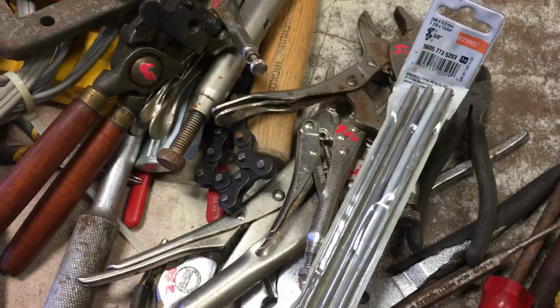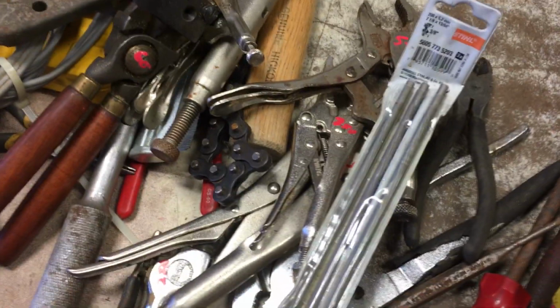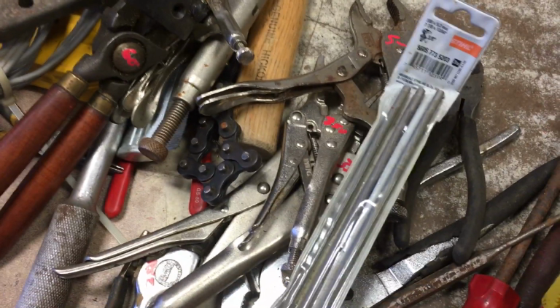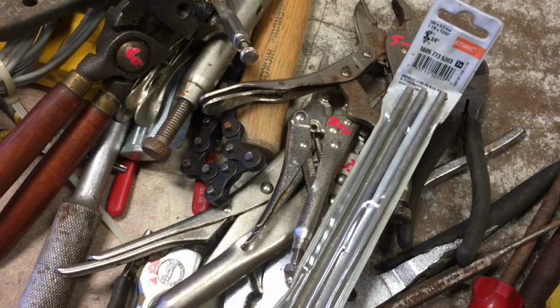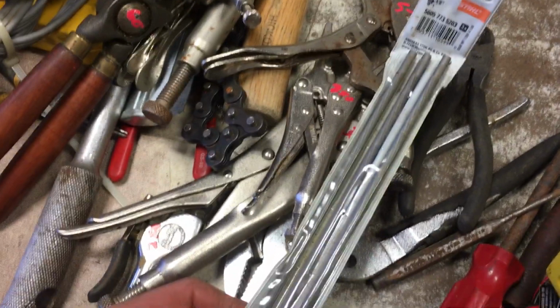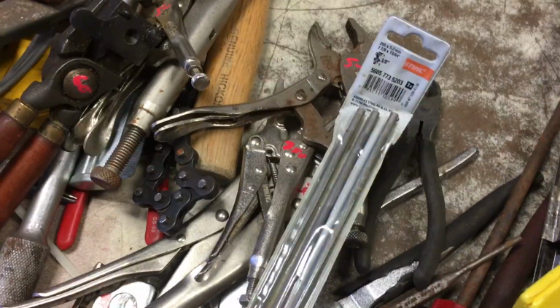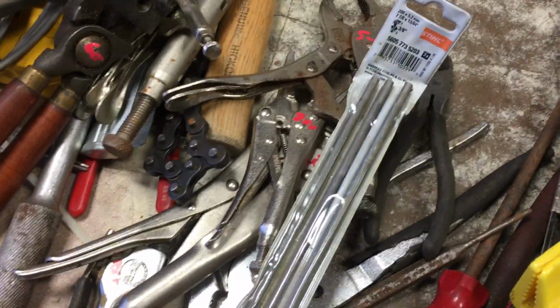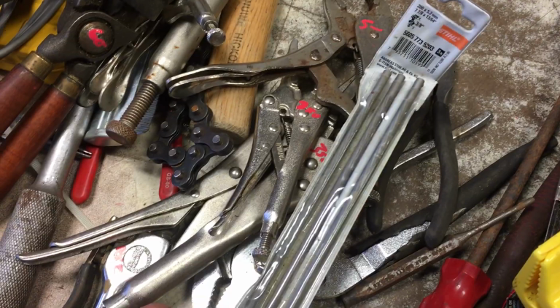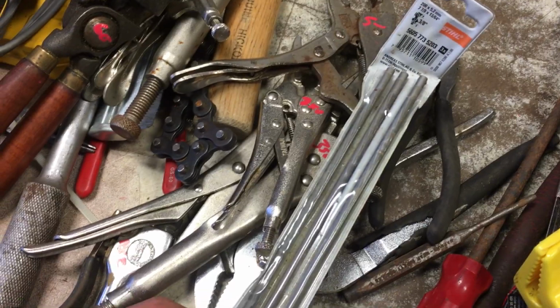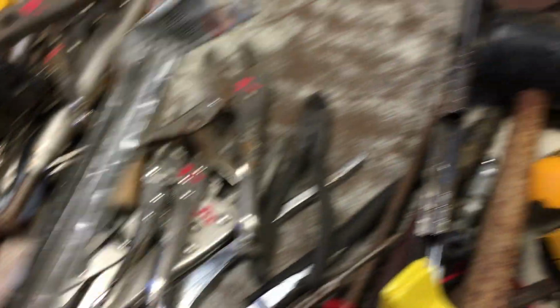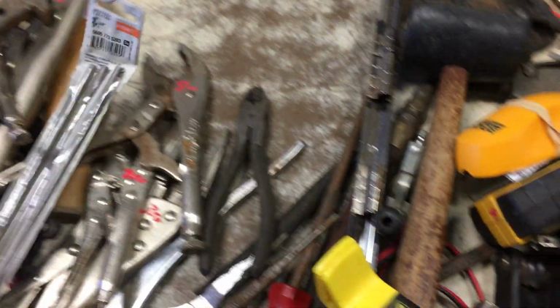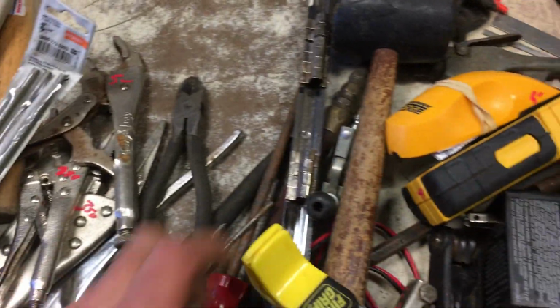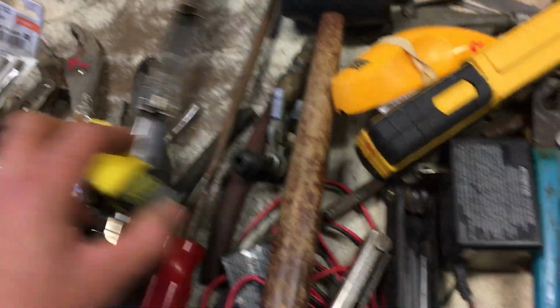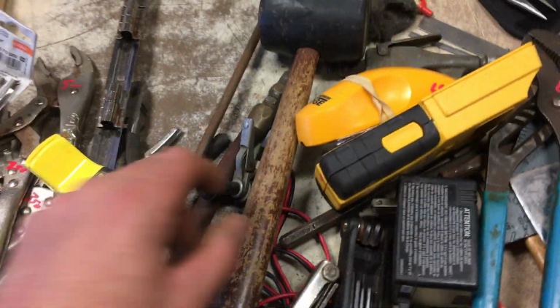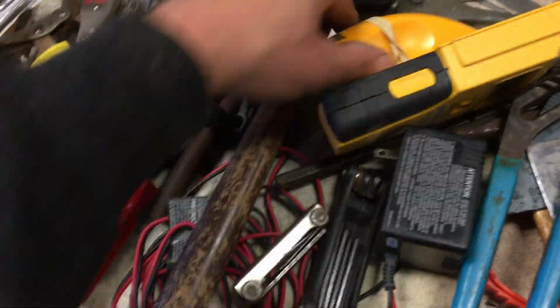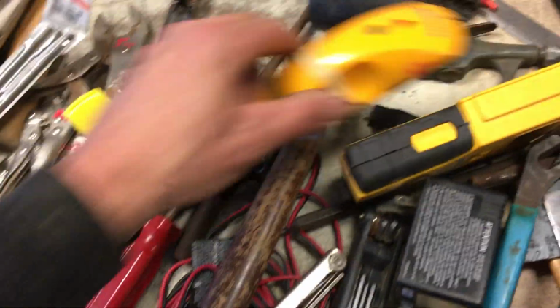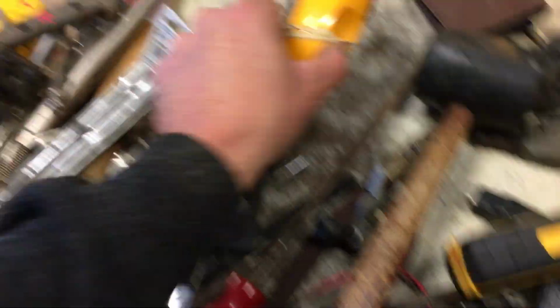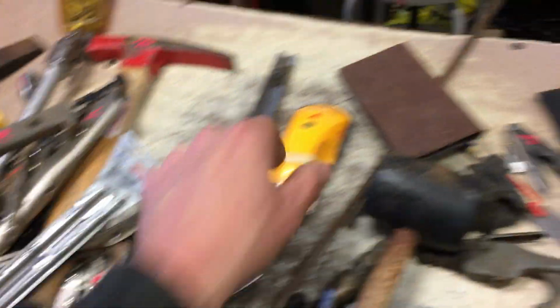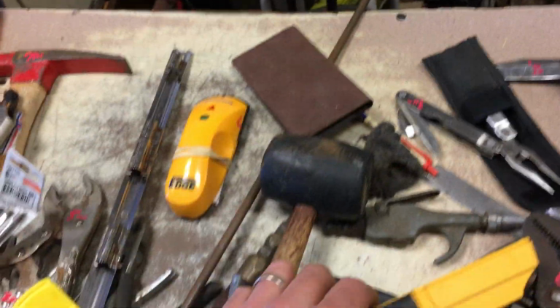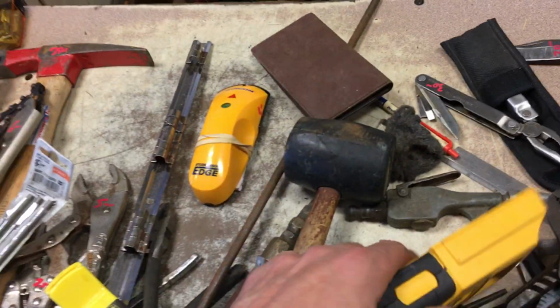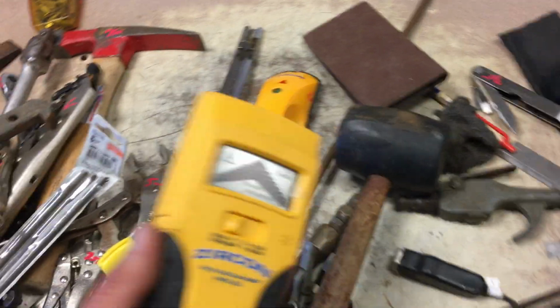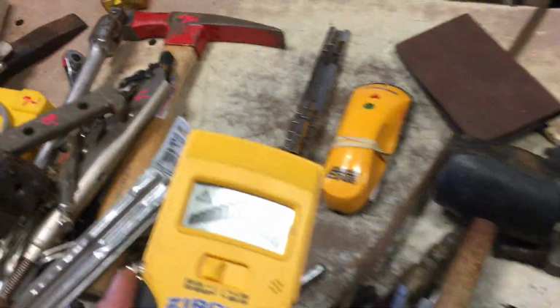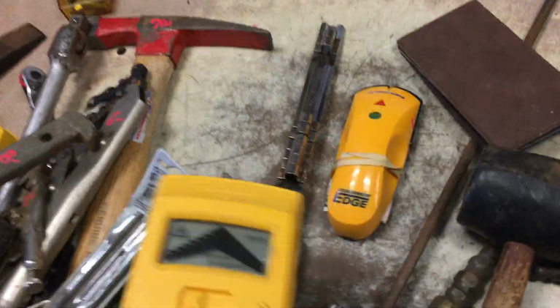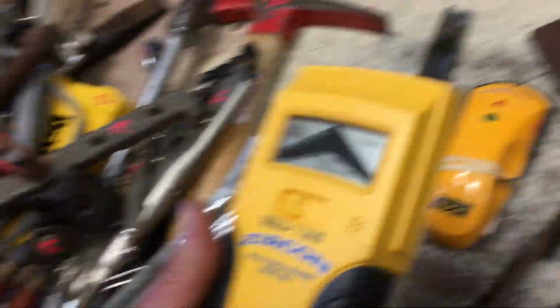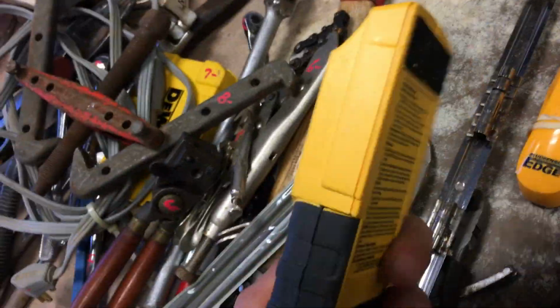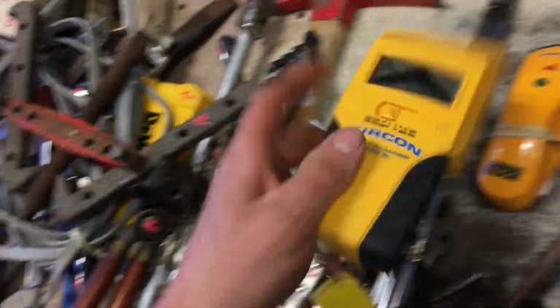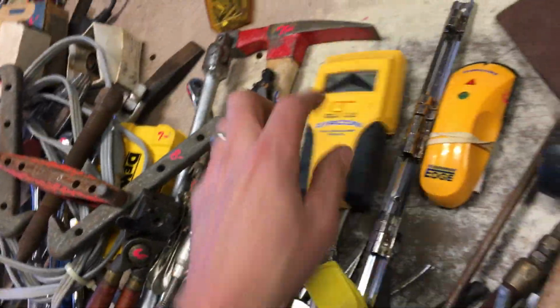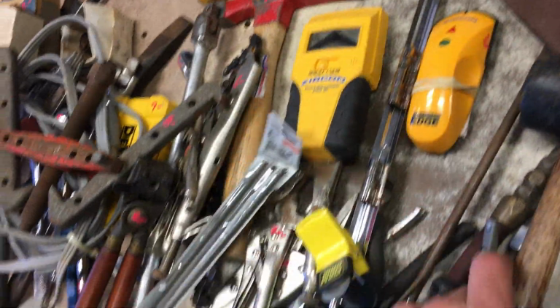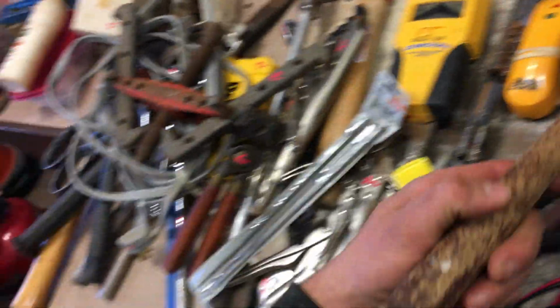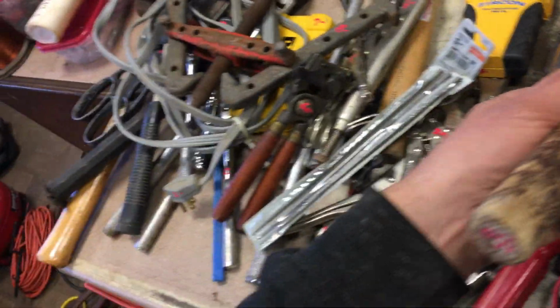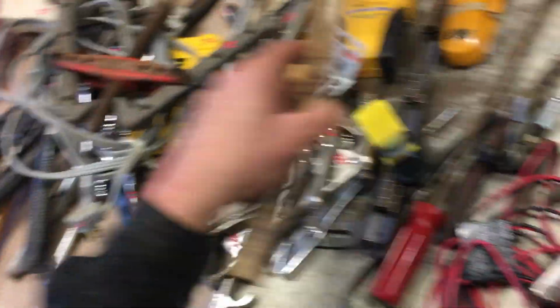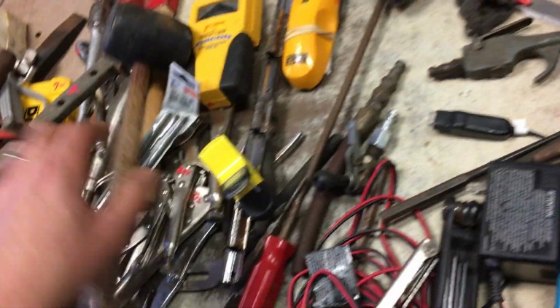The steel three-eighths set of files is $2.00. Let's see what else we got here — $5.00 on the stud finder, $6.00 on this stud finder. Rubber mallet, $1.50.